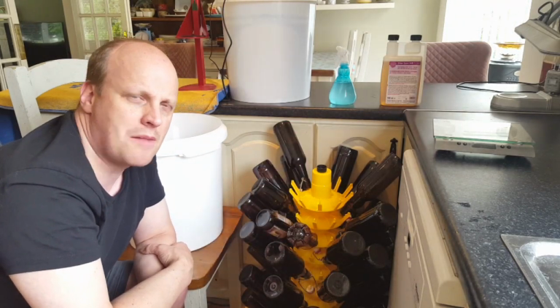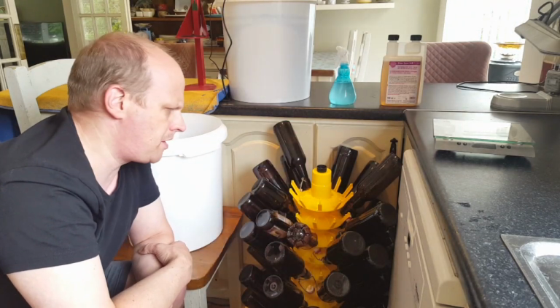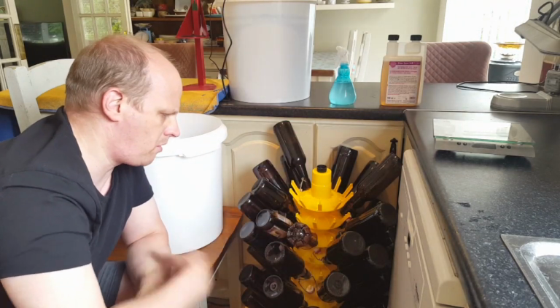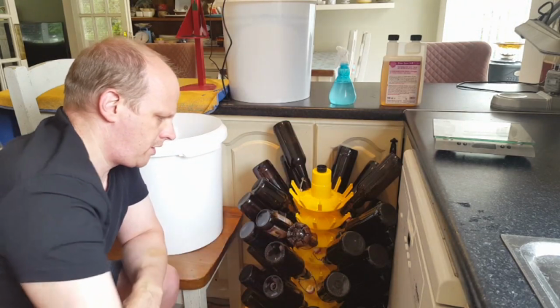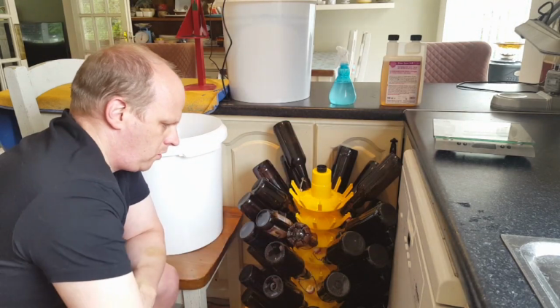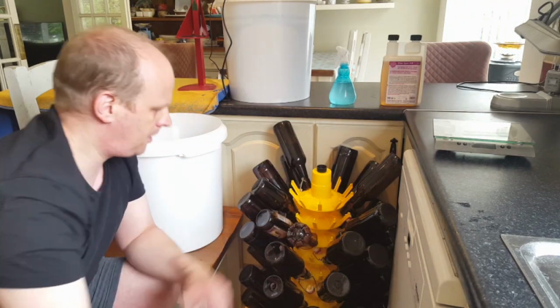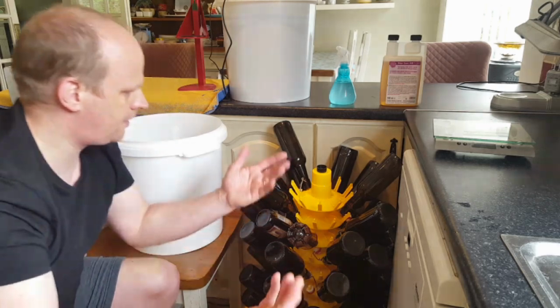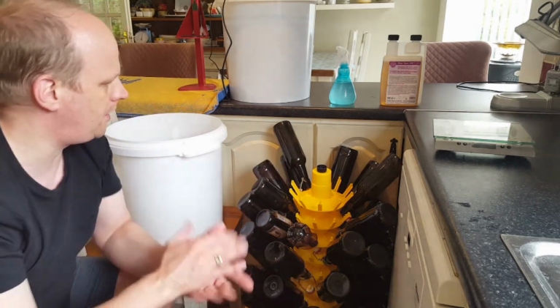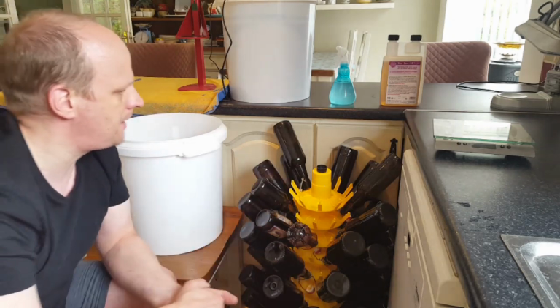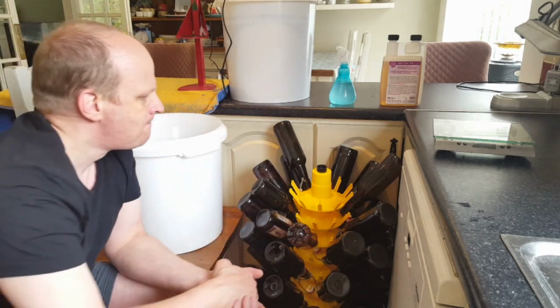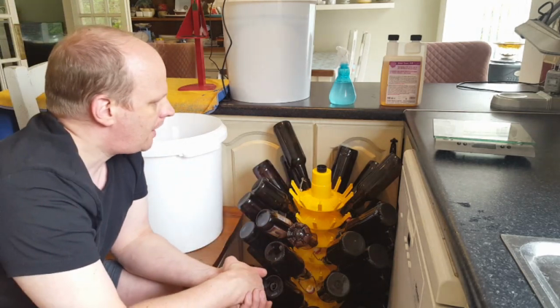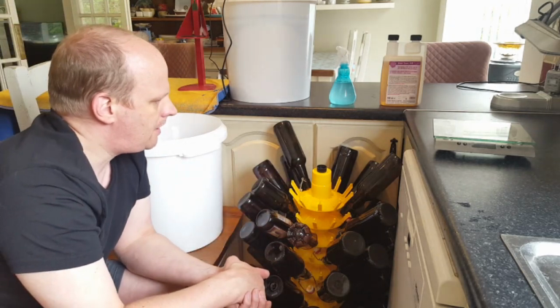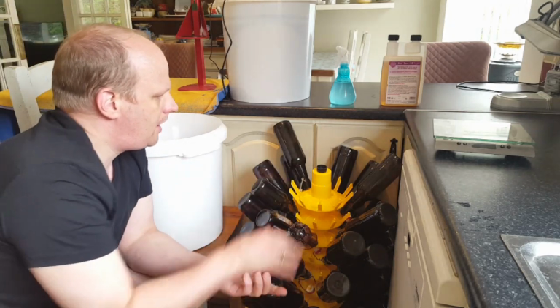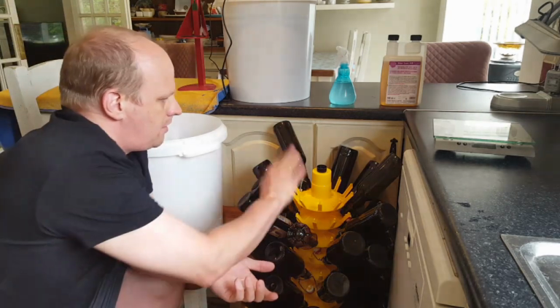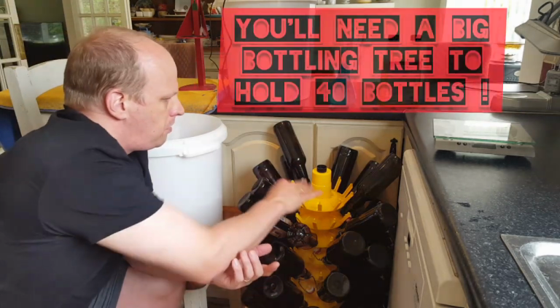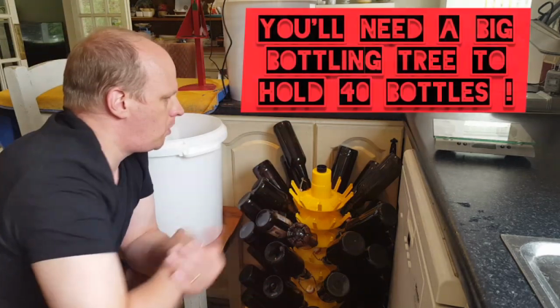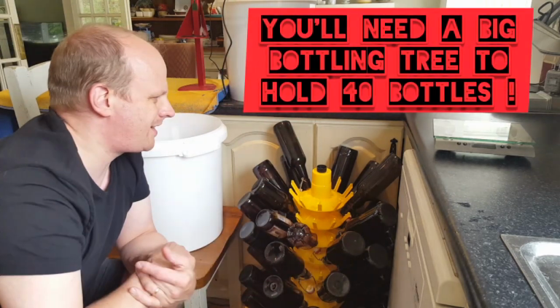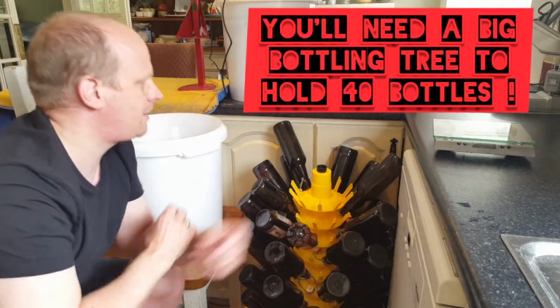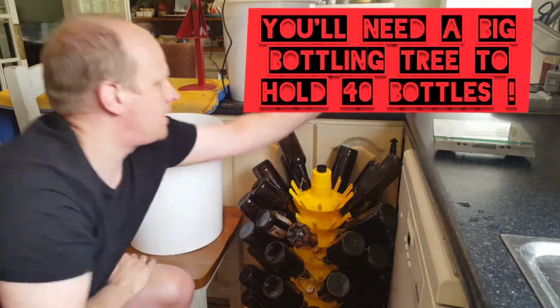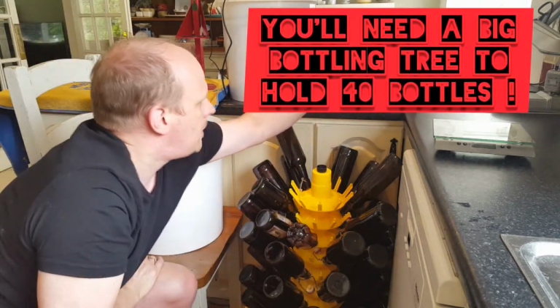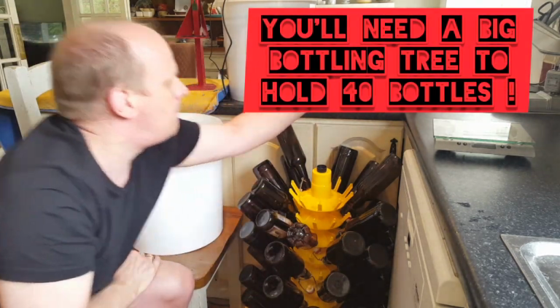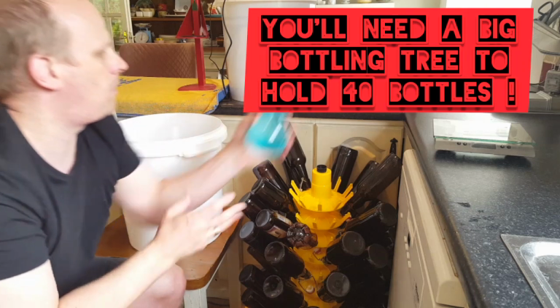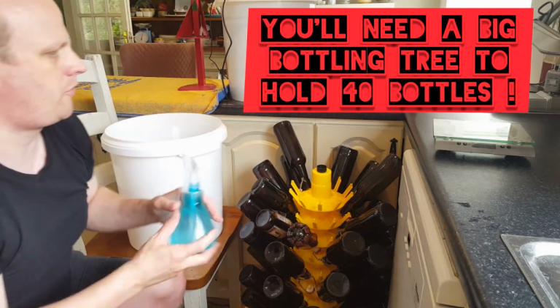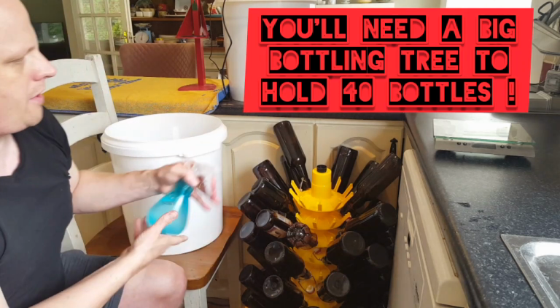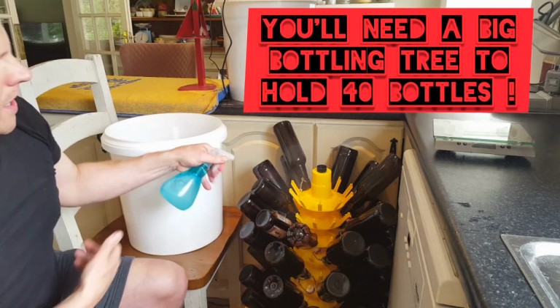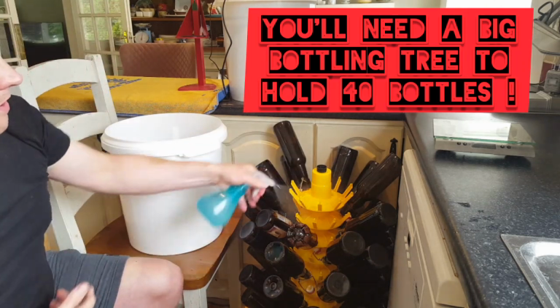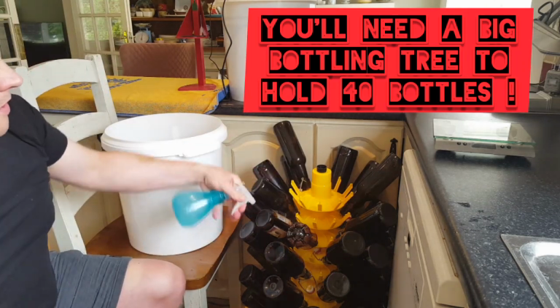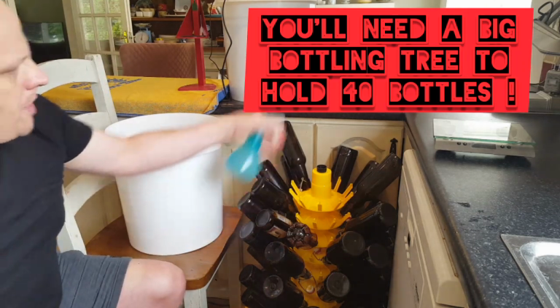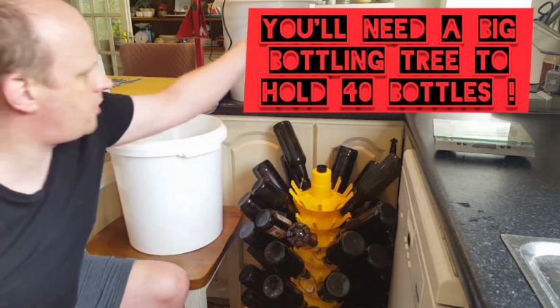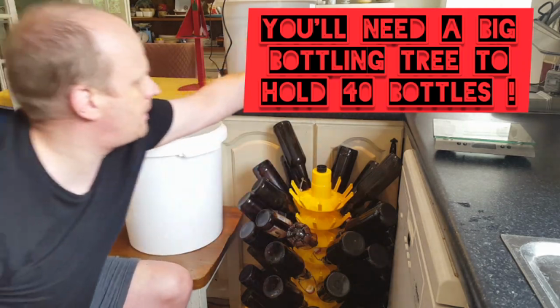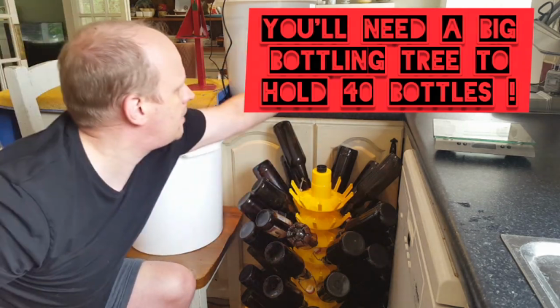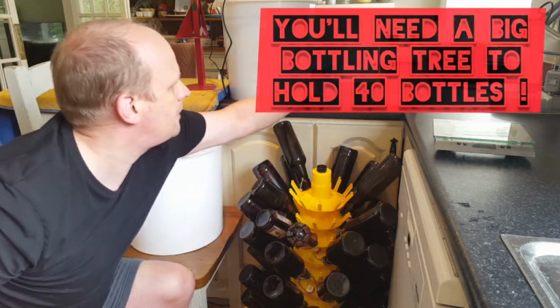The bottle rinser is probably a lot more efficient on water, but dunking is just the way I do it. Then I pop them on a sanitized bottling trellie — I spray the trellie with sanitizer.